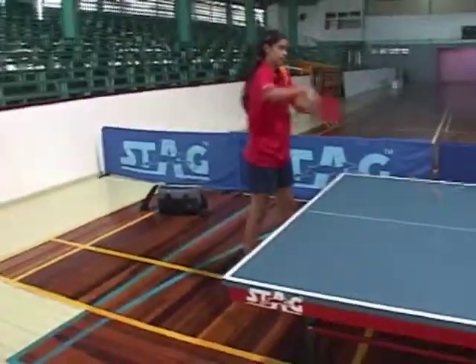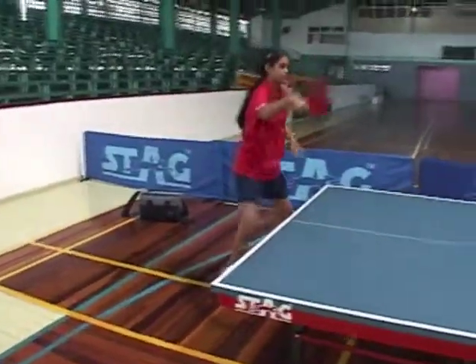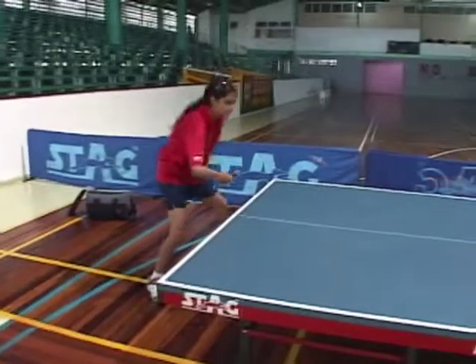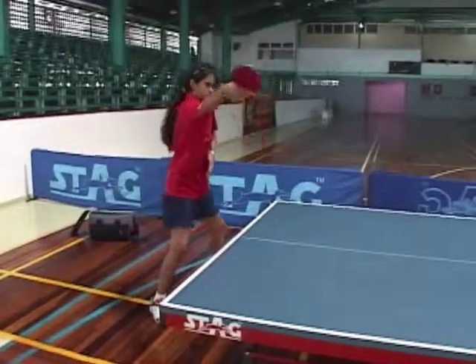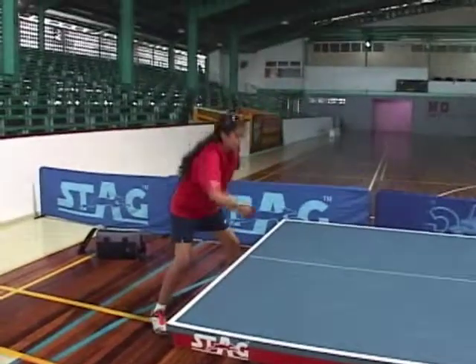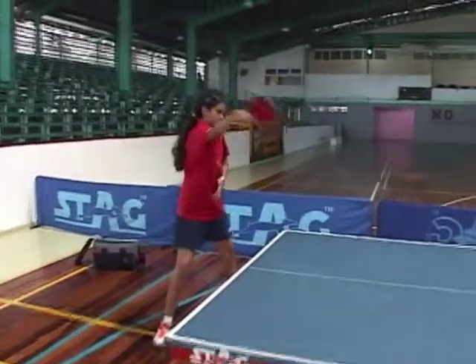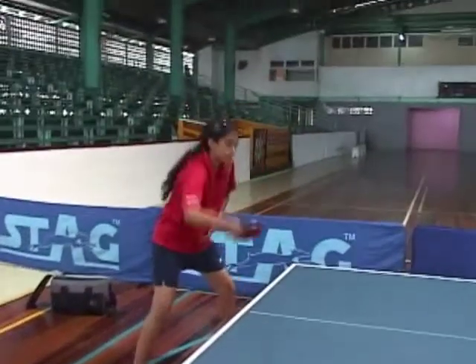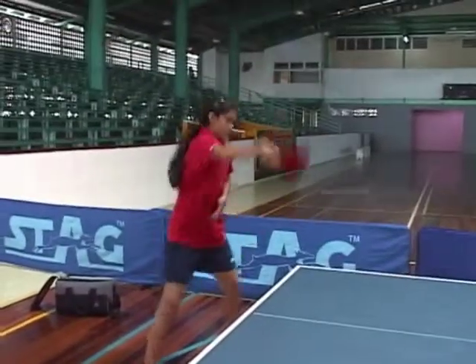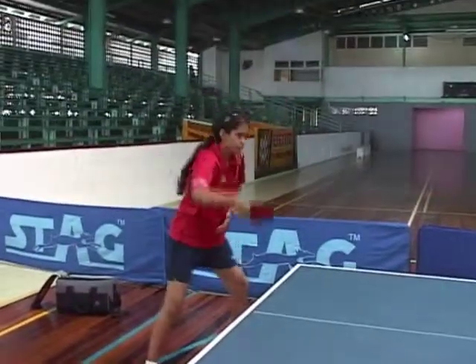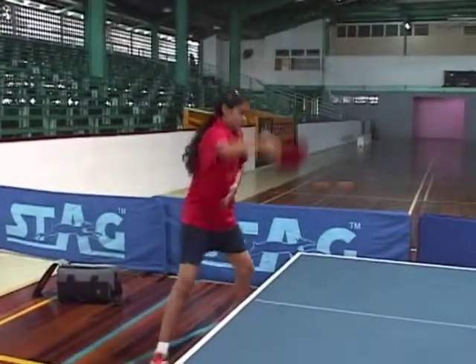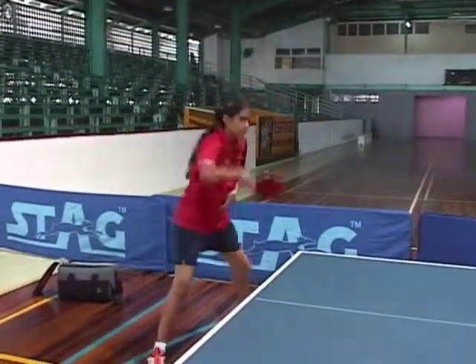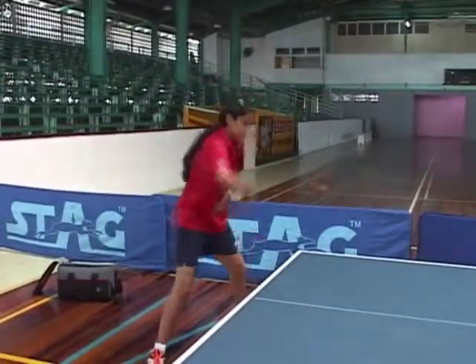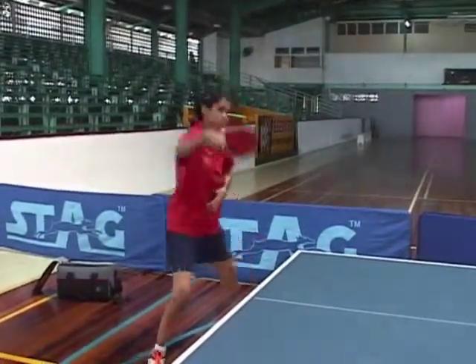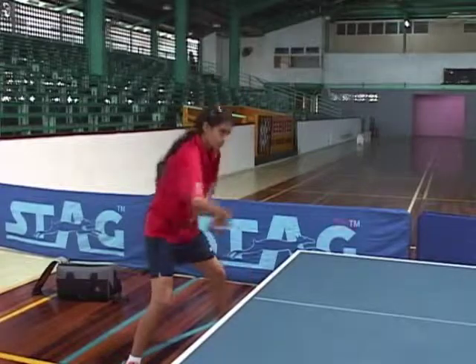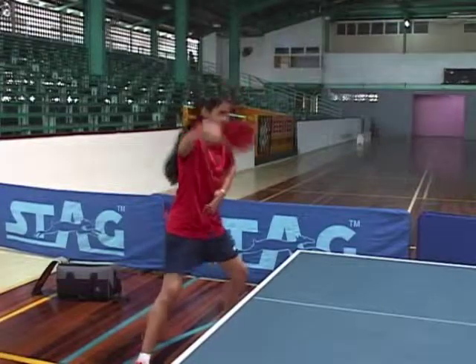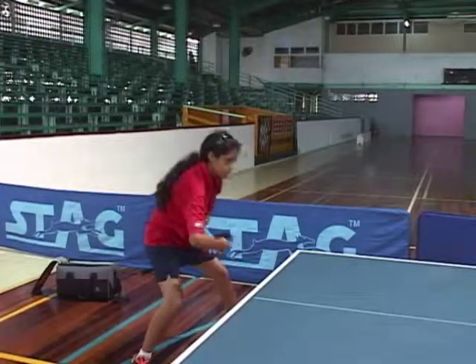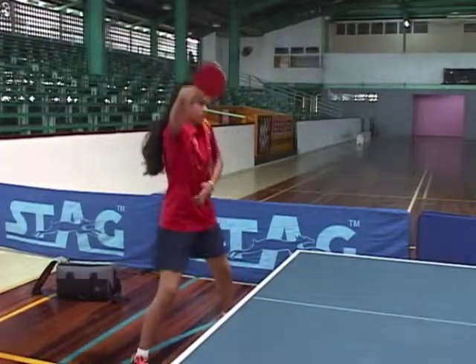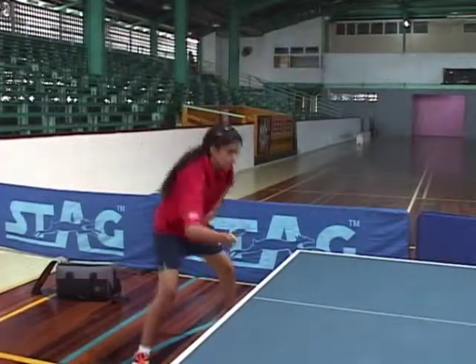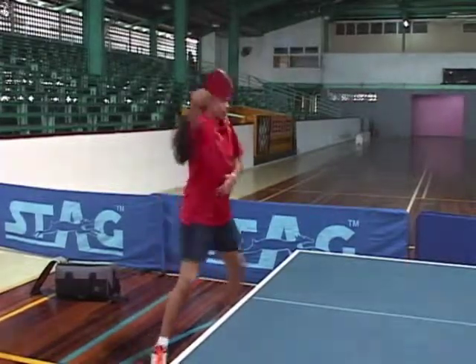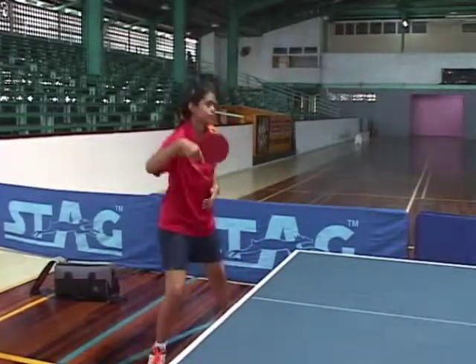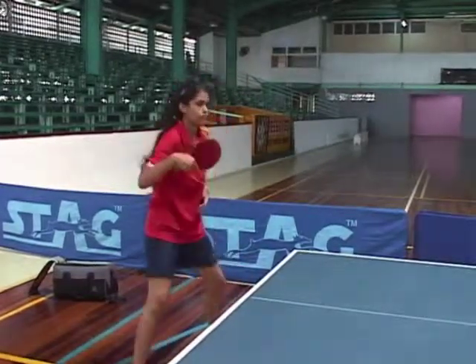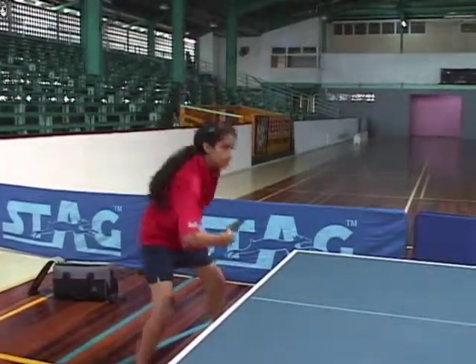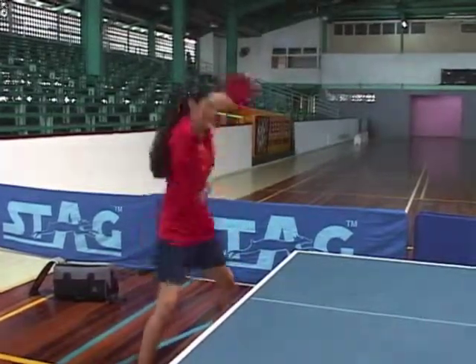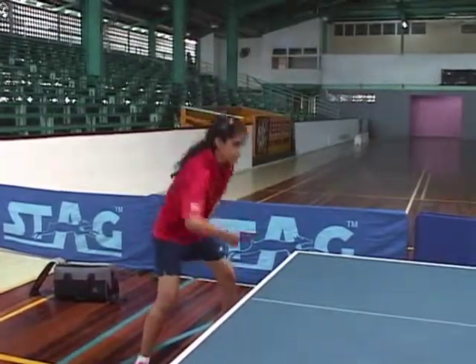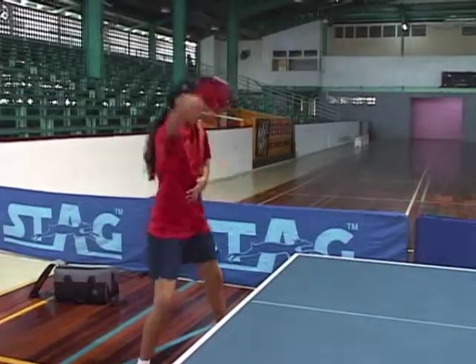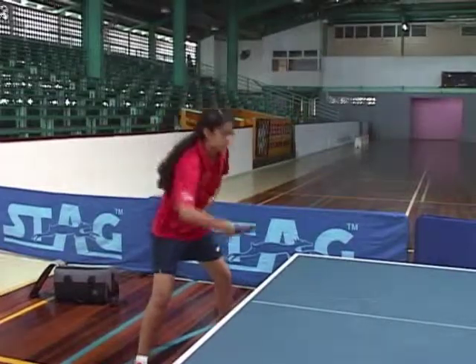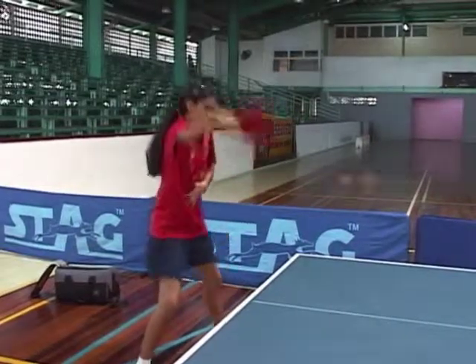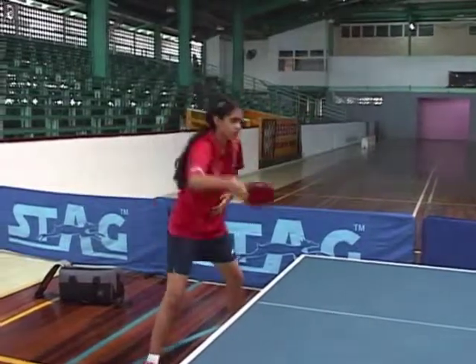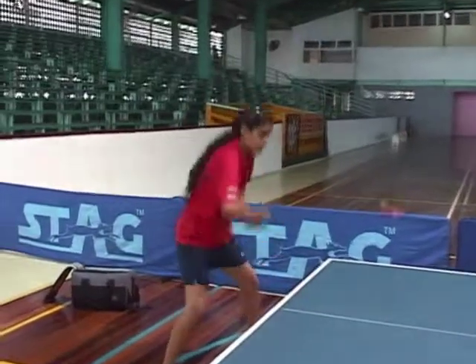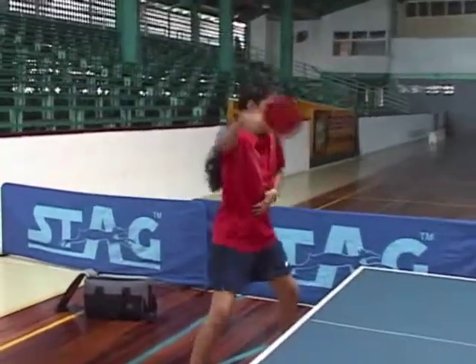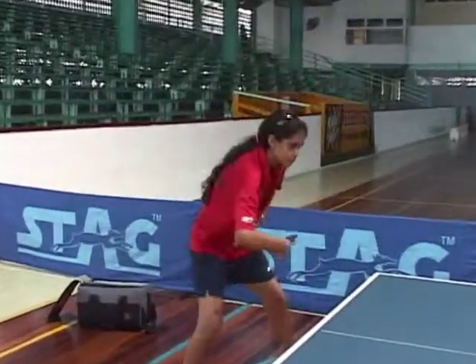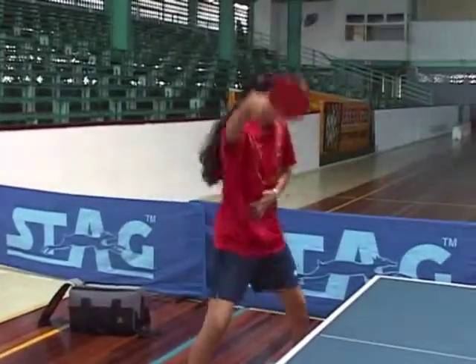The backhand is a little more different stroke to play than the forehand. For the forehand, you use the backswing. For the backhand, you're just using your legs from the left to the right. Thank you.